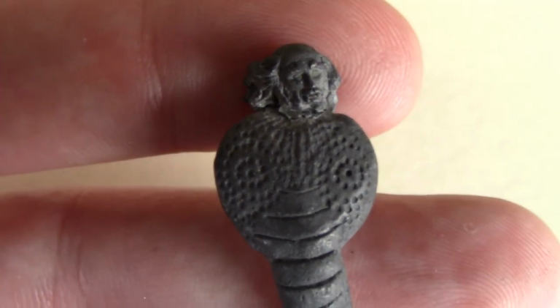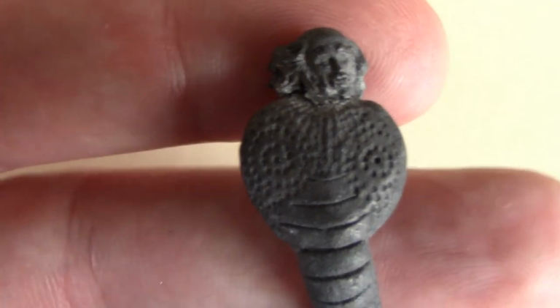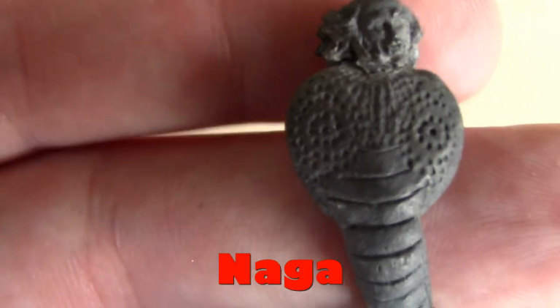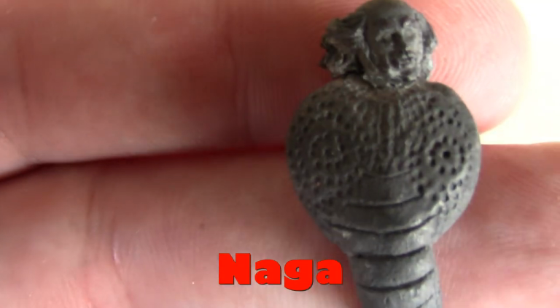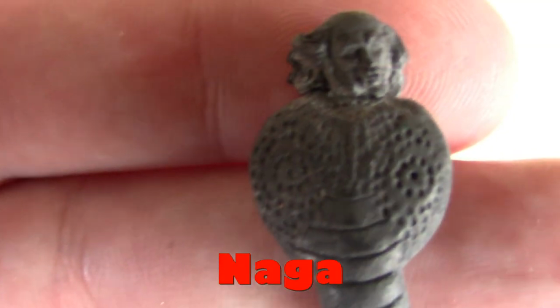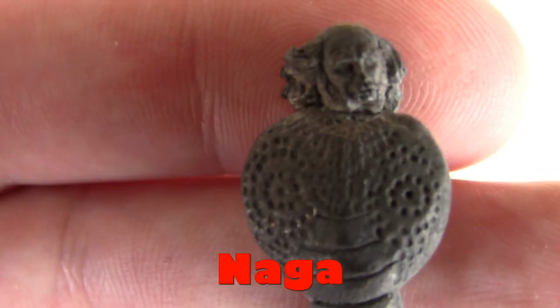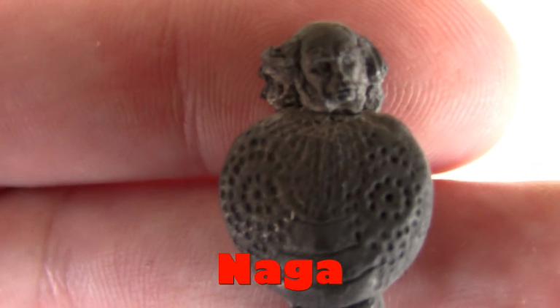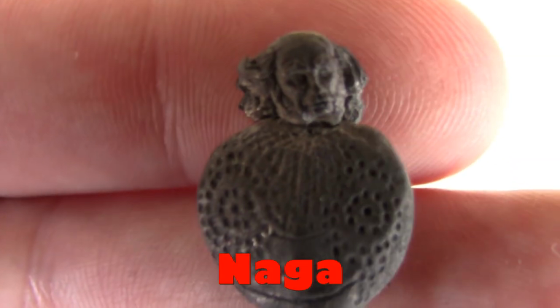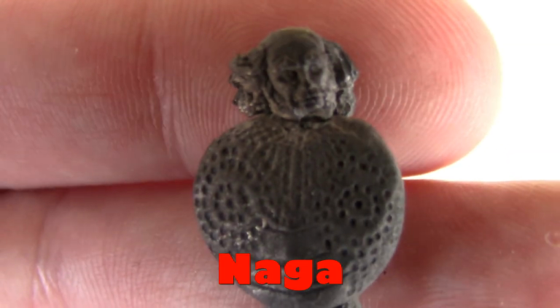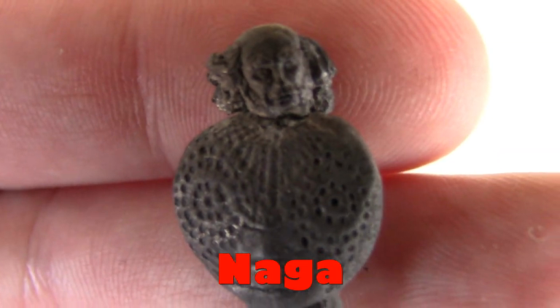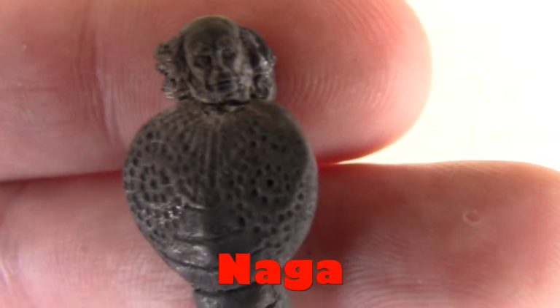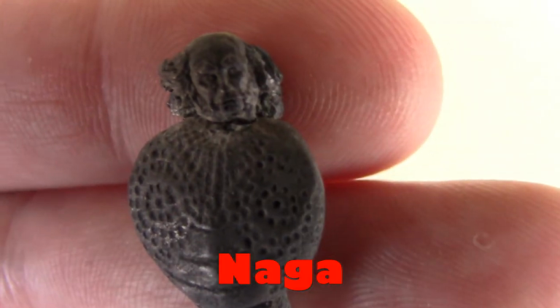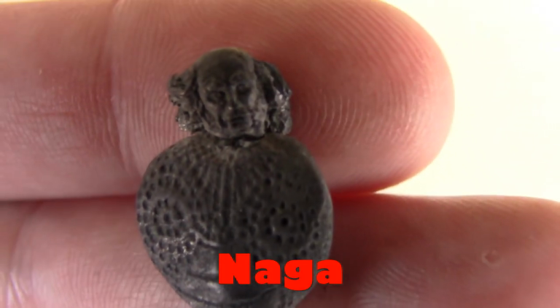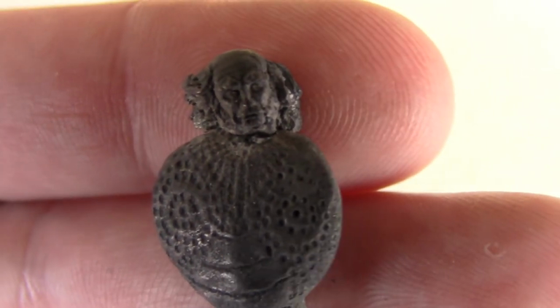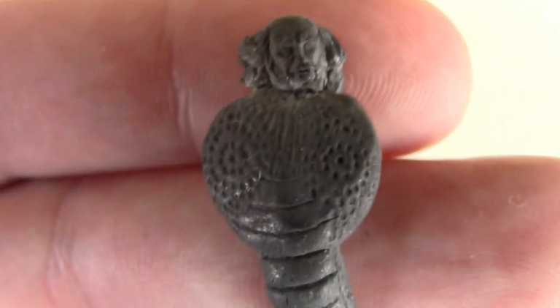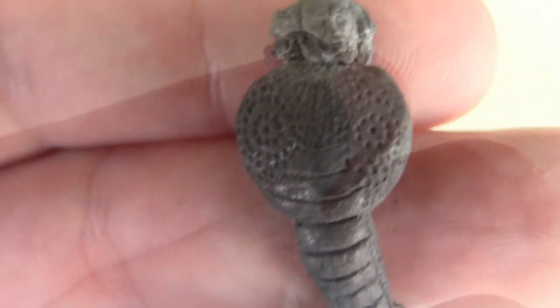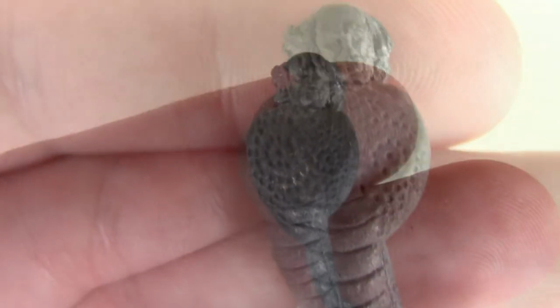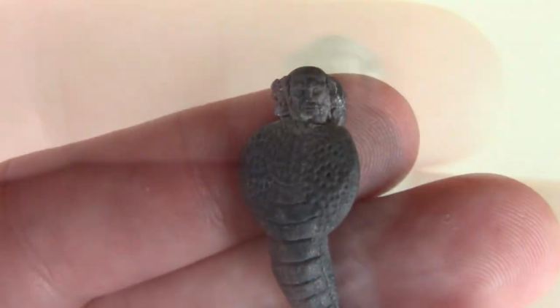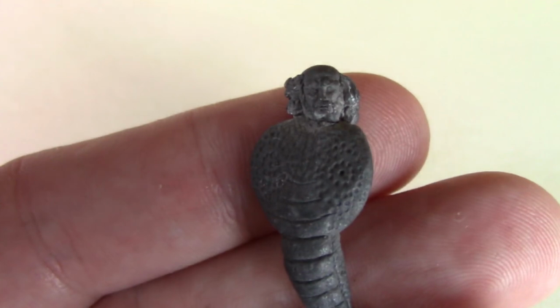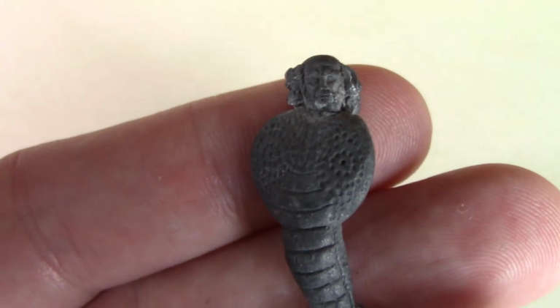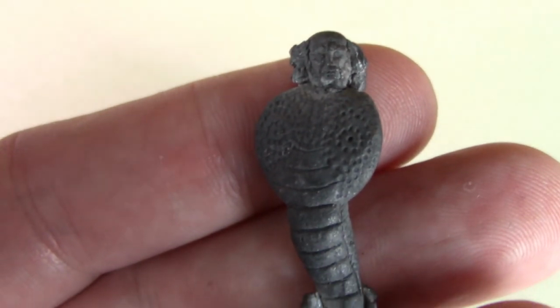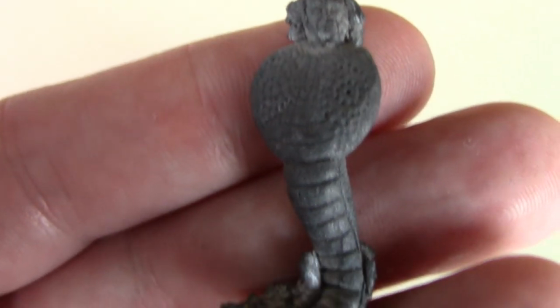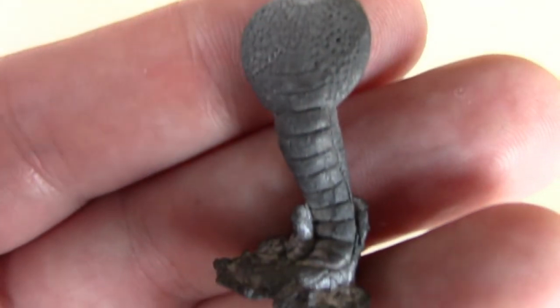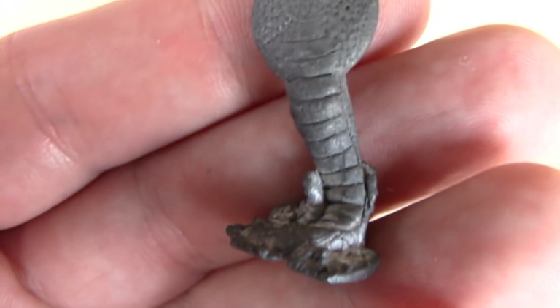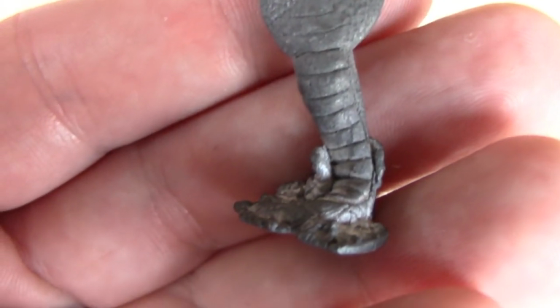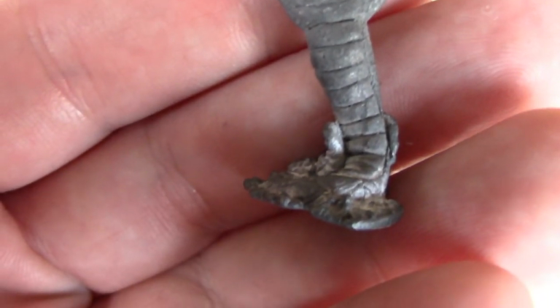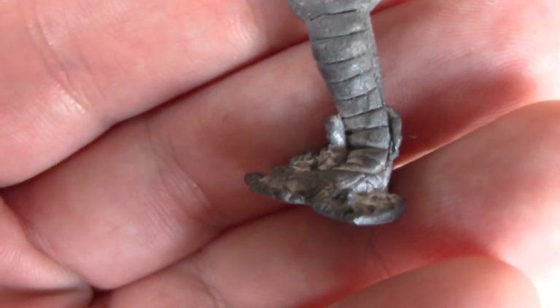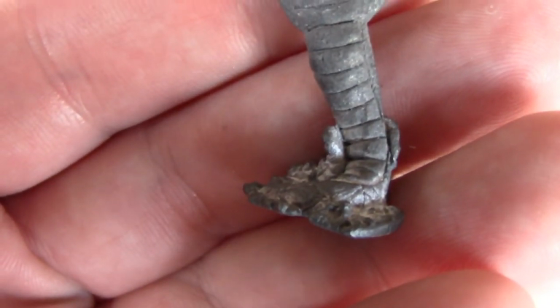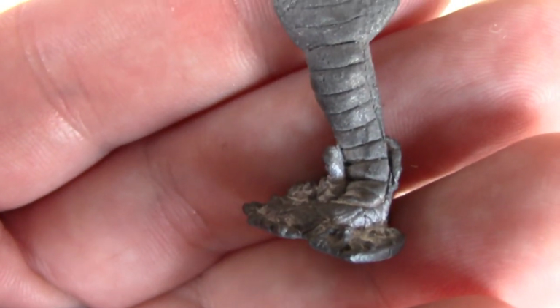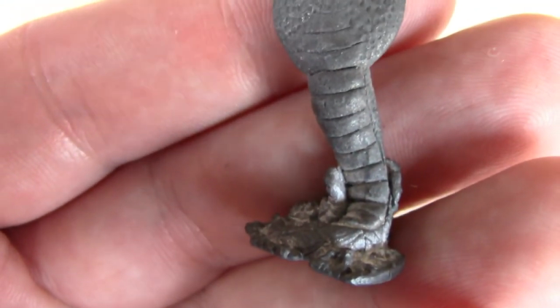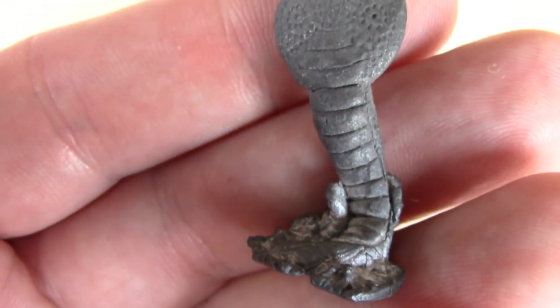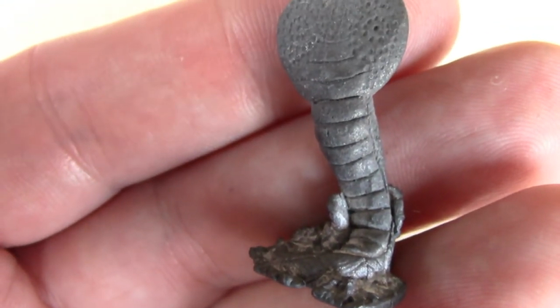One of the figures that really freaked me out when I first saw it — this is the Naga. Got hair like the music teacher from The Simpsons.